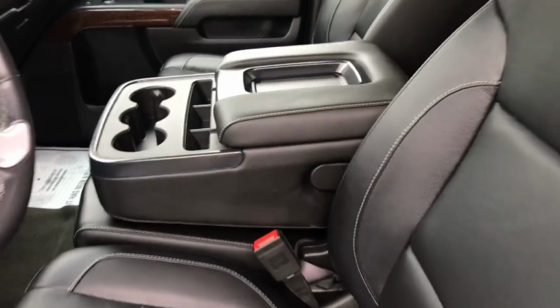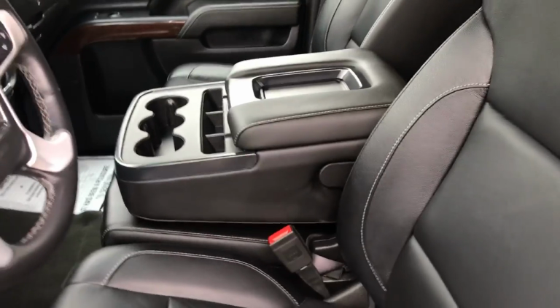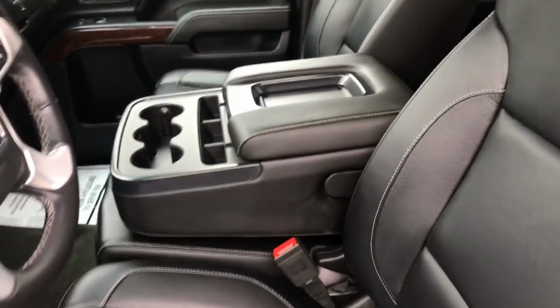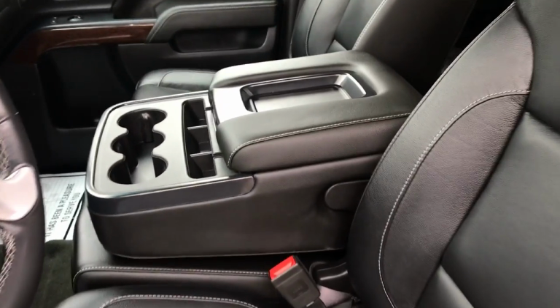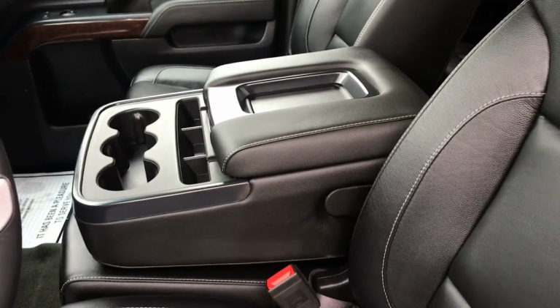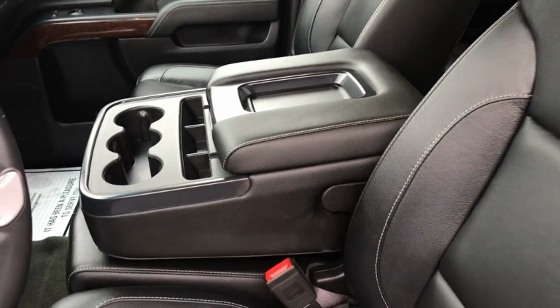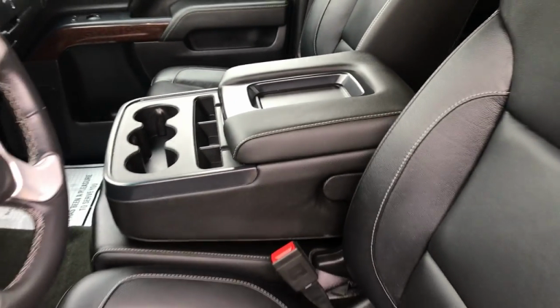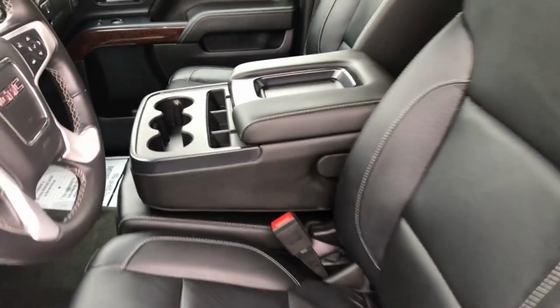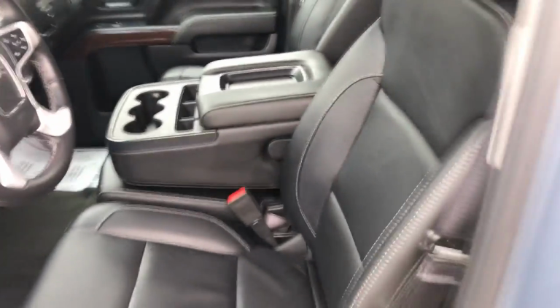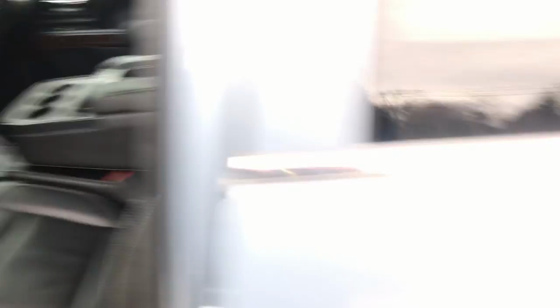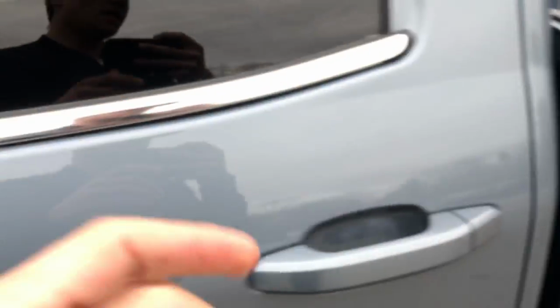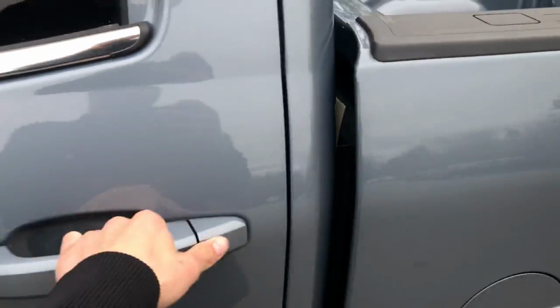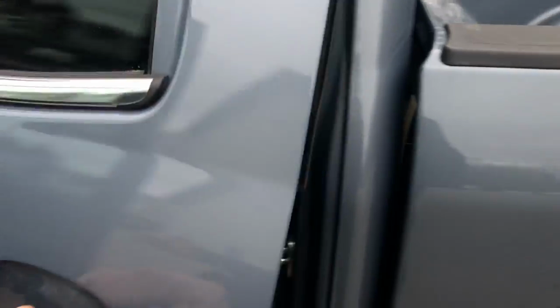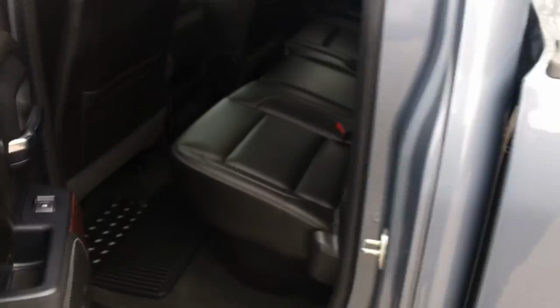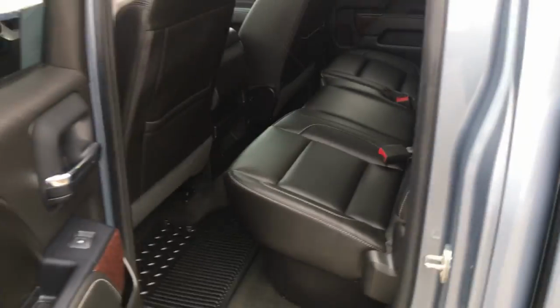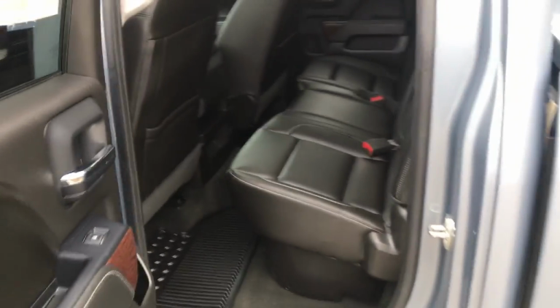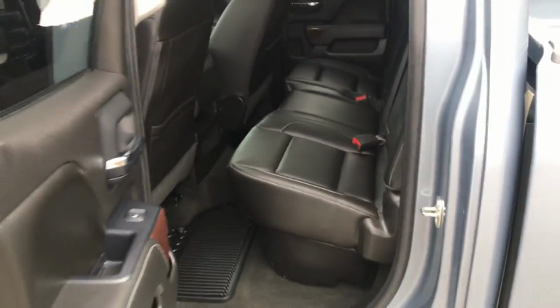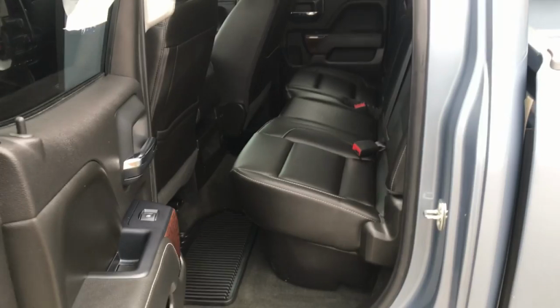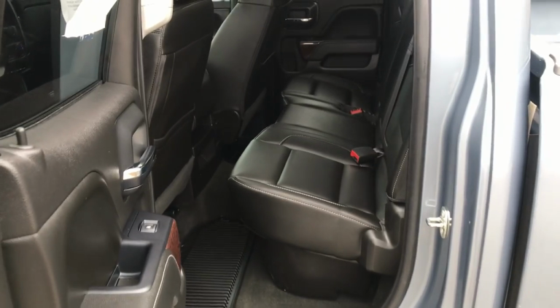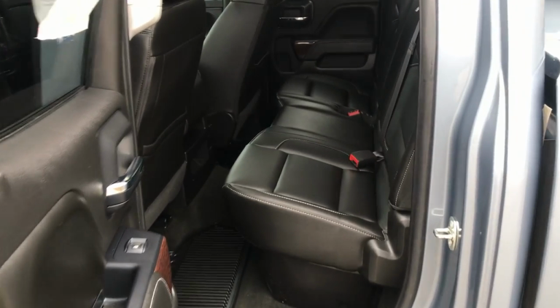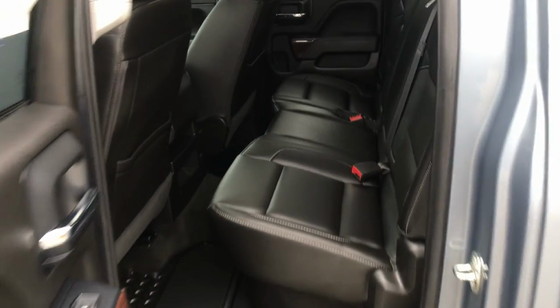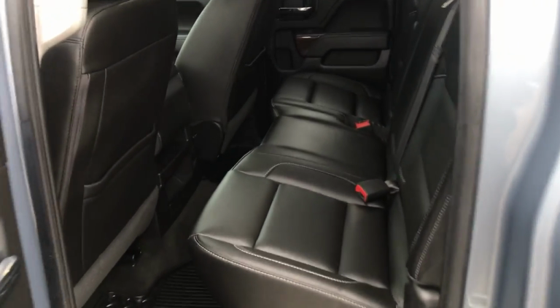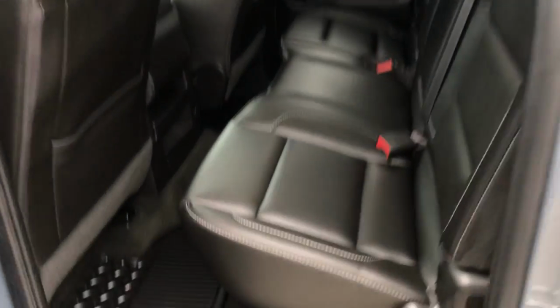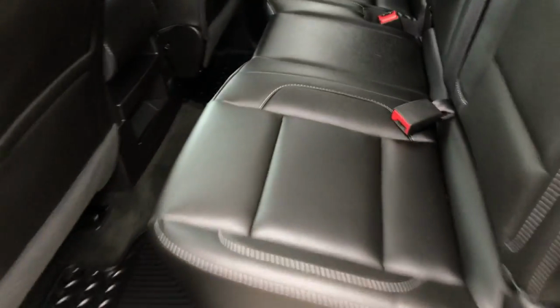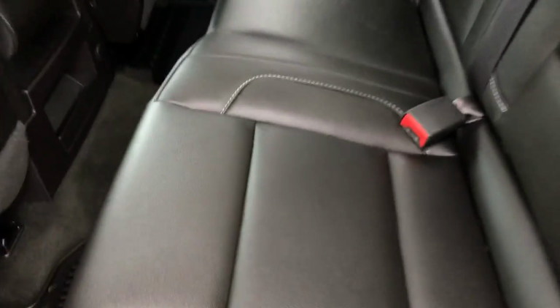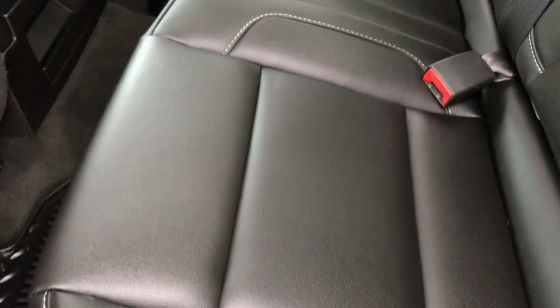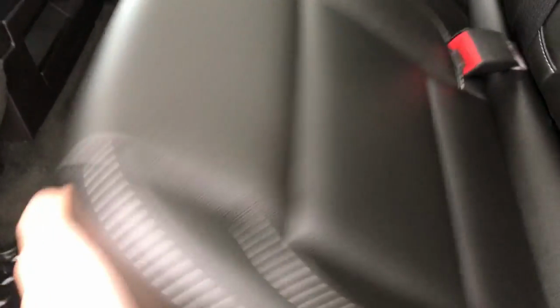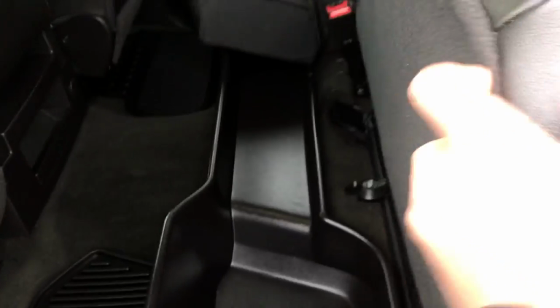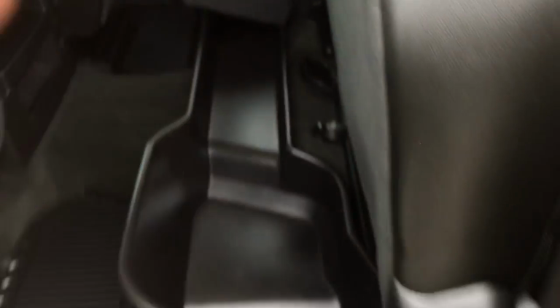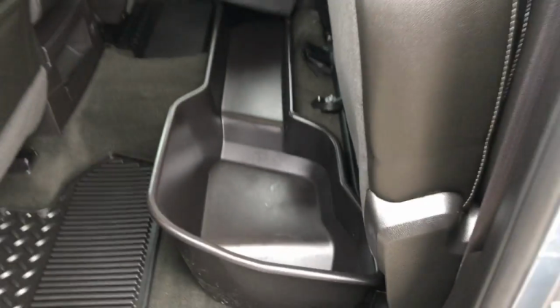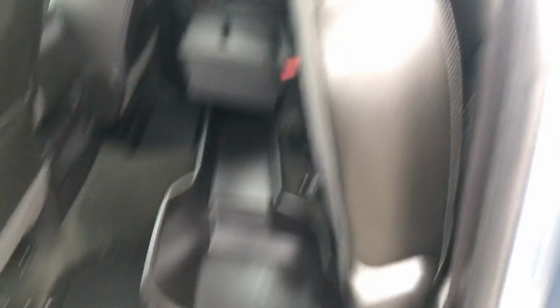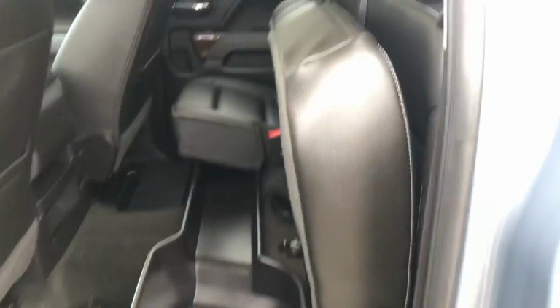That middle console right there does actually fold up to become a third seat if need be. It's not the full crew cab, but you still have plenty of room for passengers back here, as well as a little extra storage under the seat that folds up.